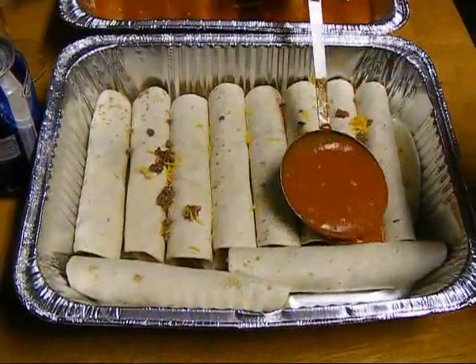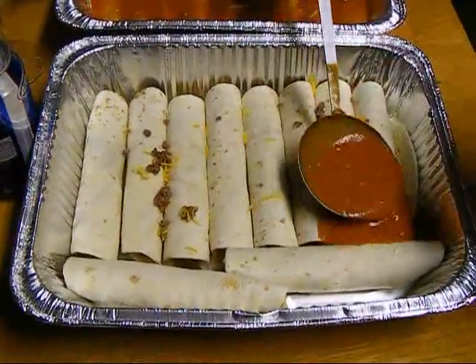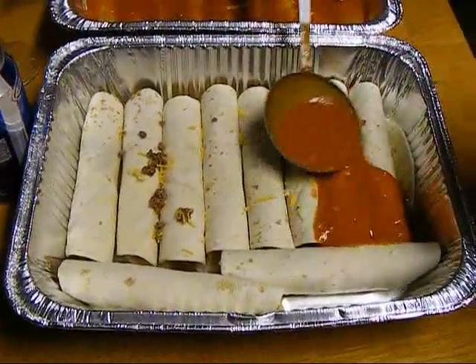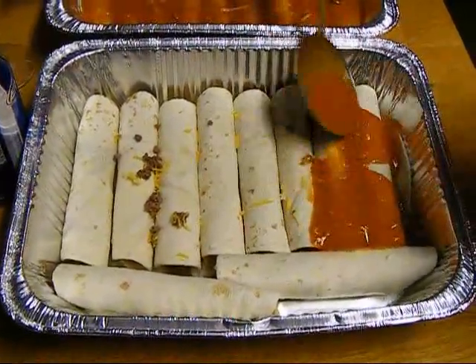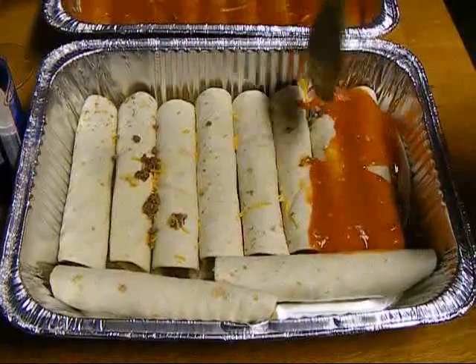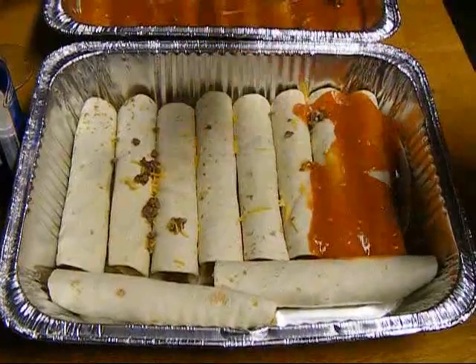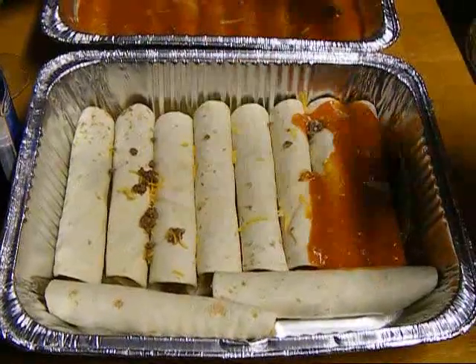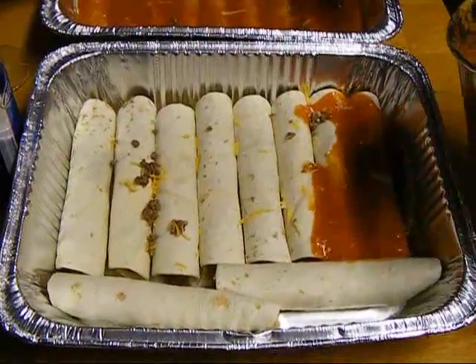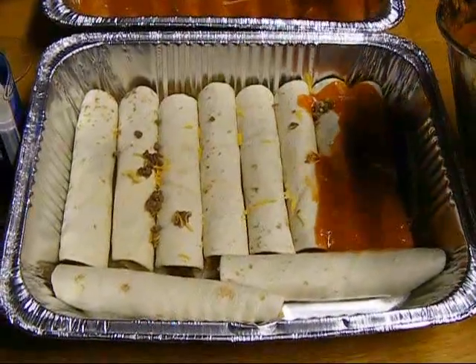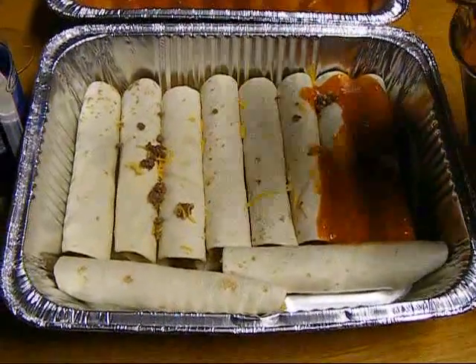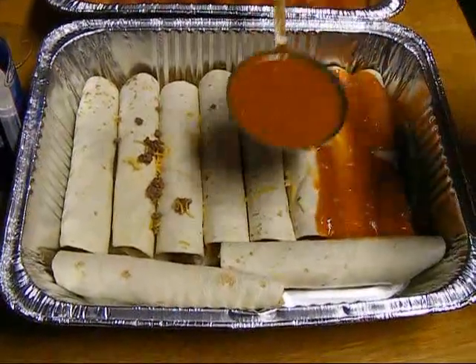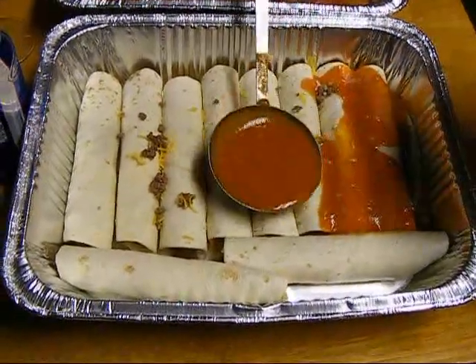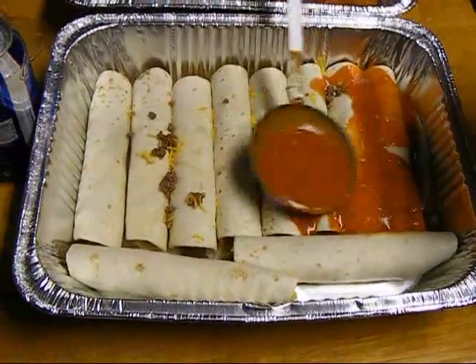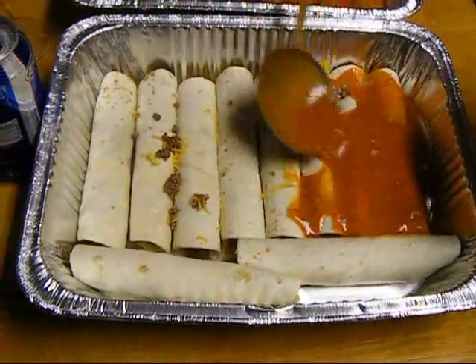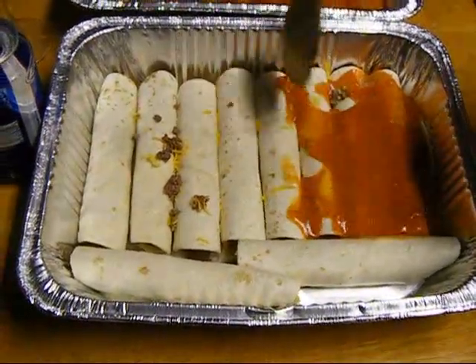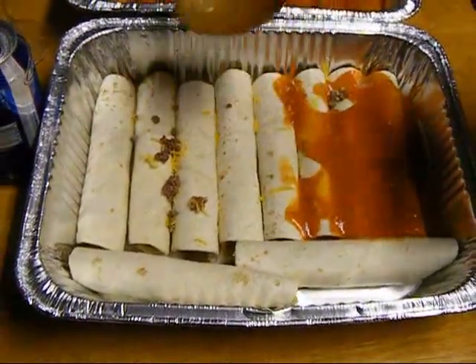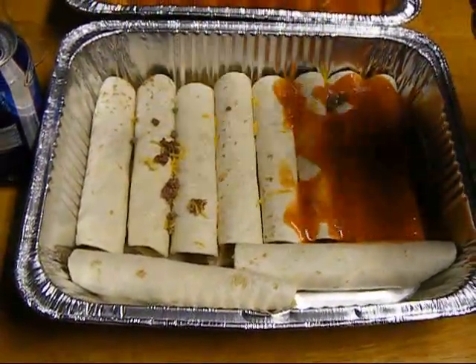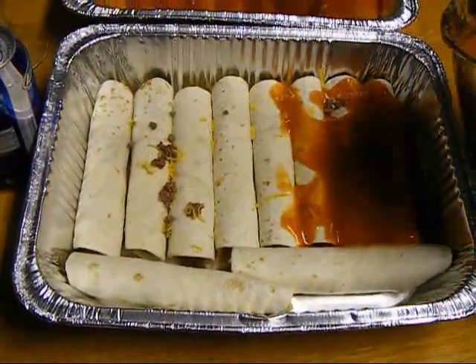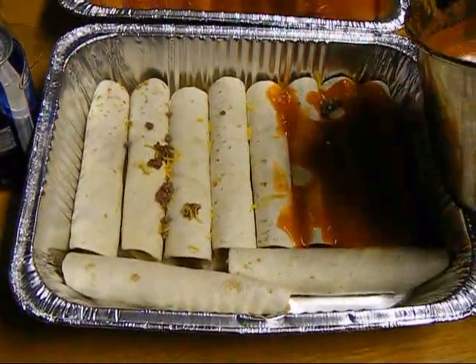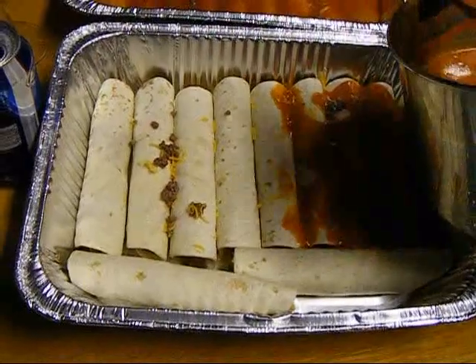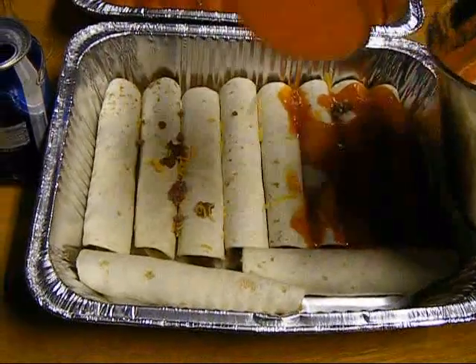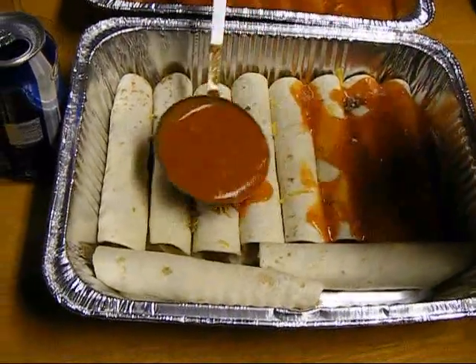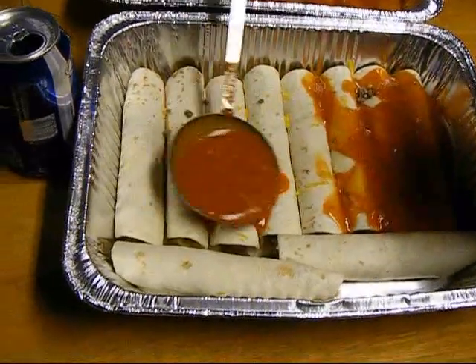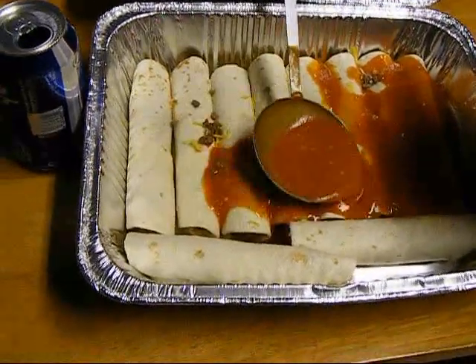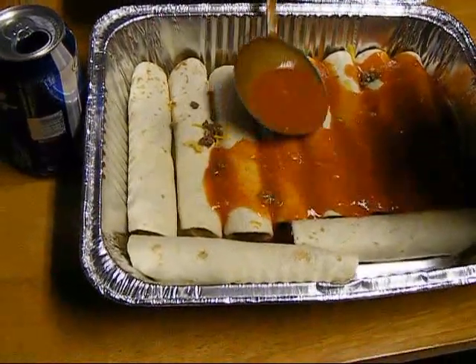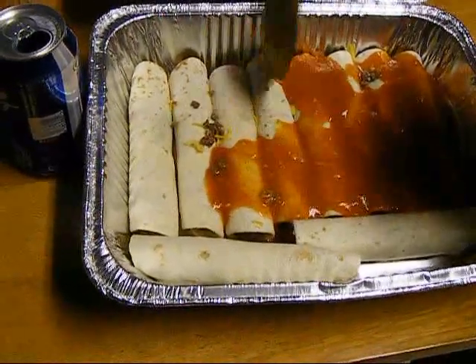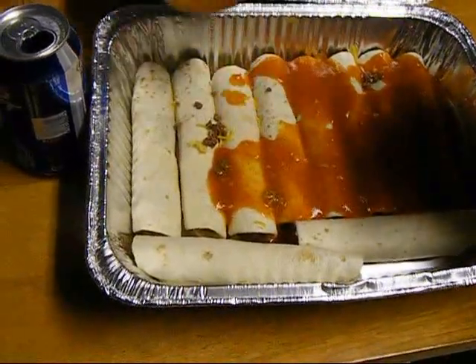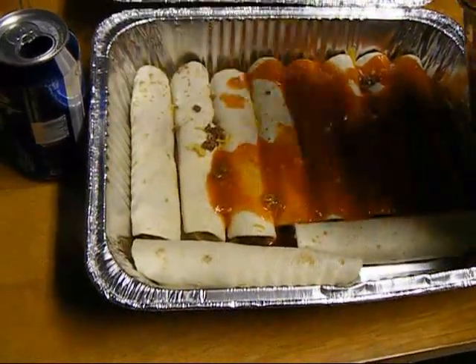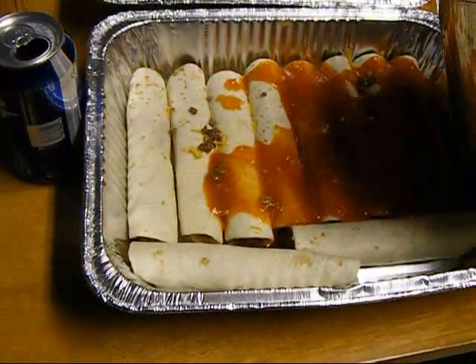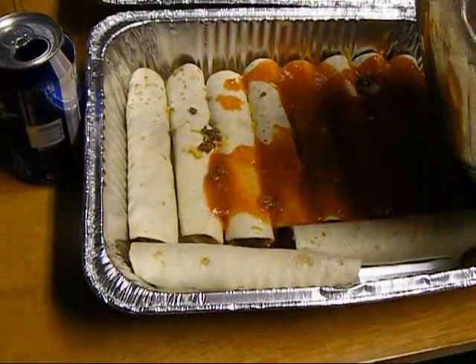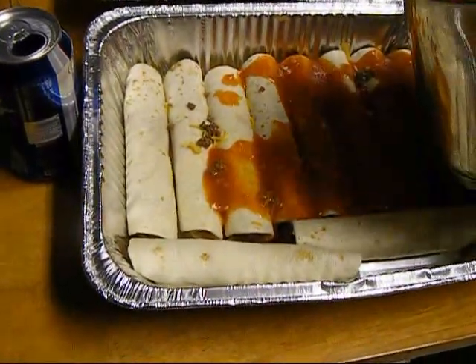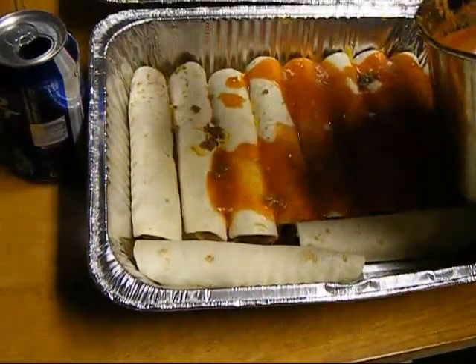Alright, here we go. Sauce in the floured ones — we already did all the corn ones. And all you basically do is just ladle the sauce on it, nice and even.